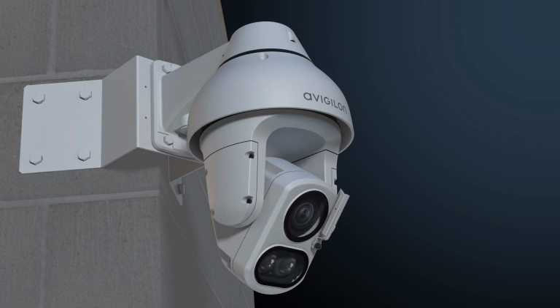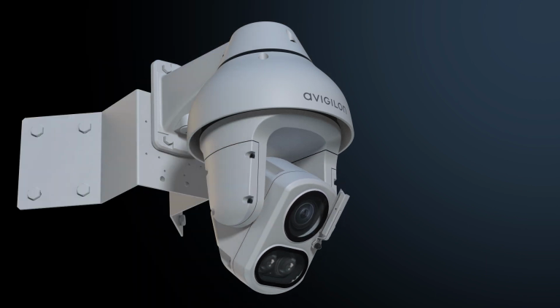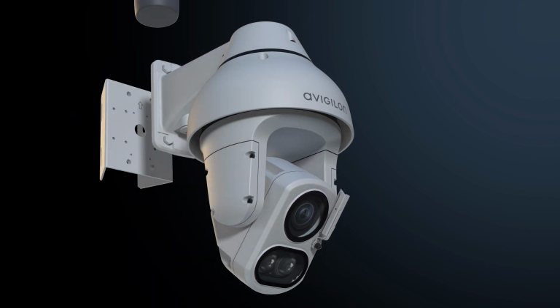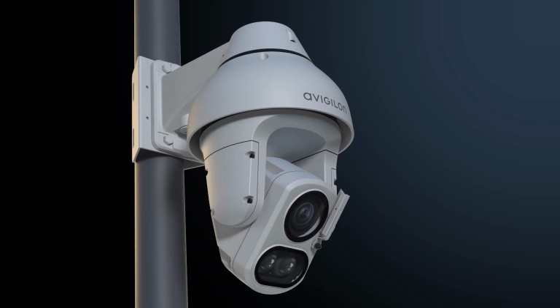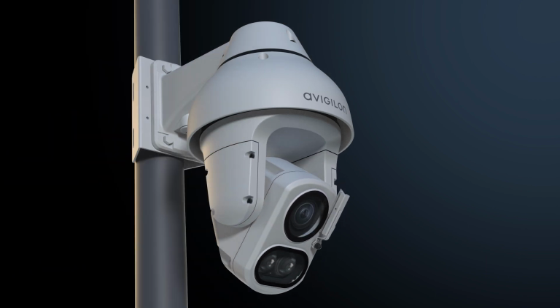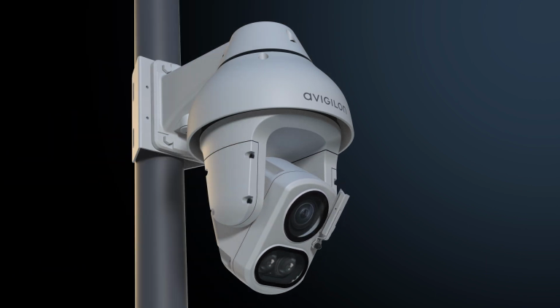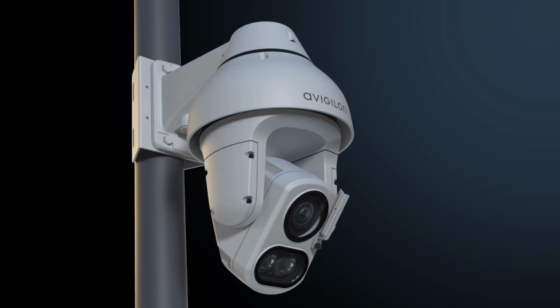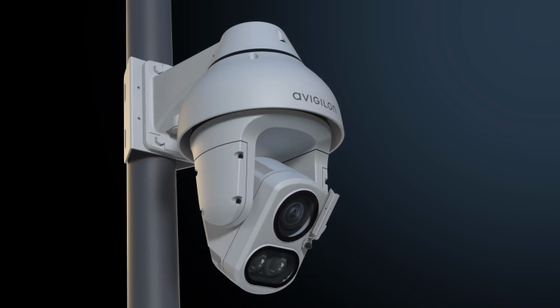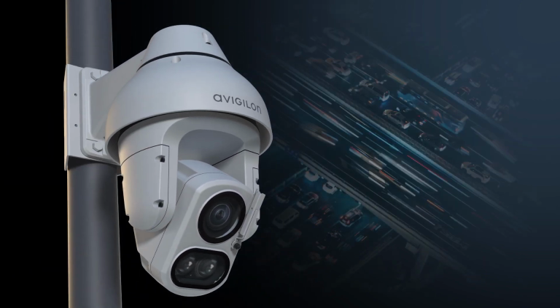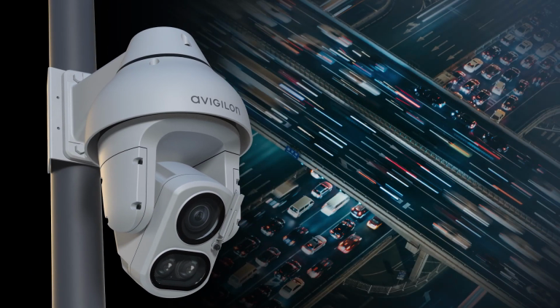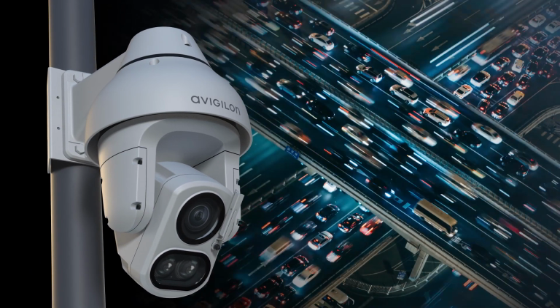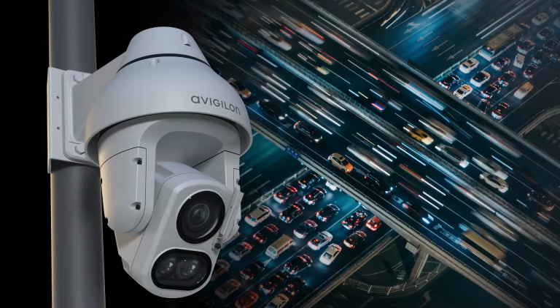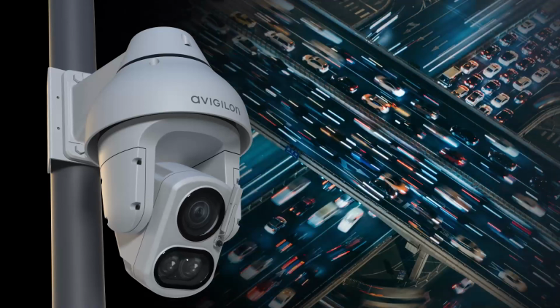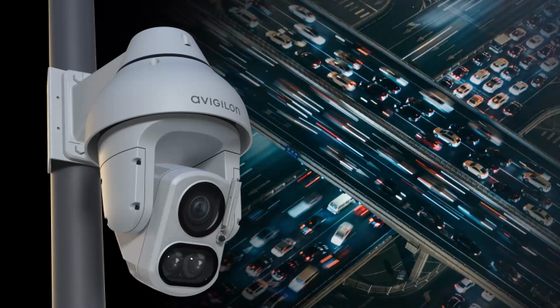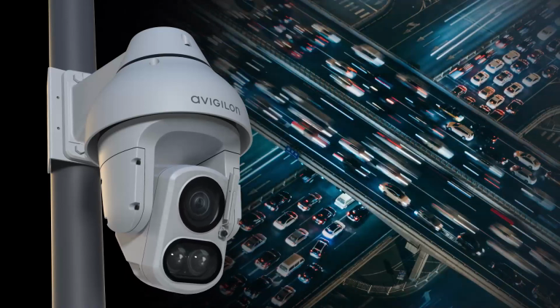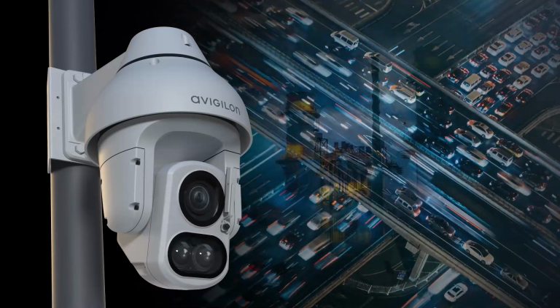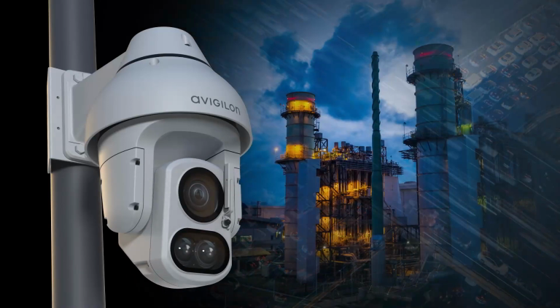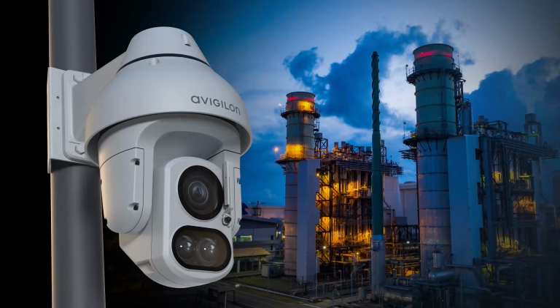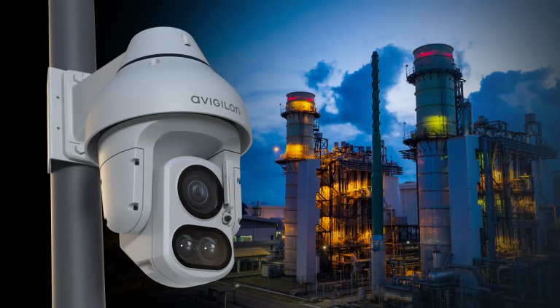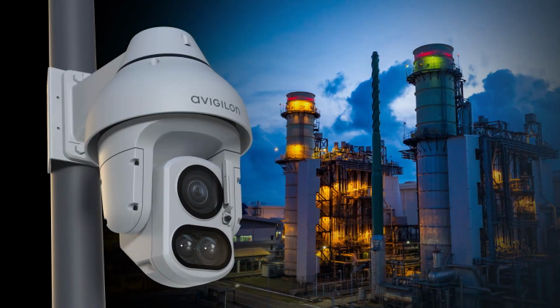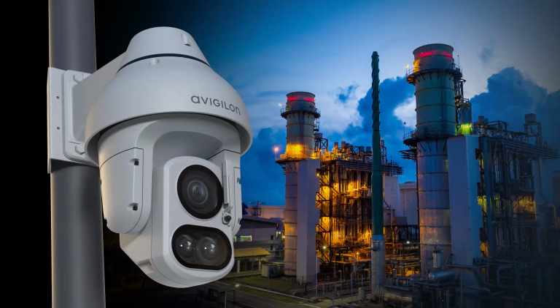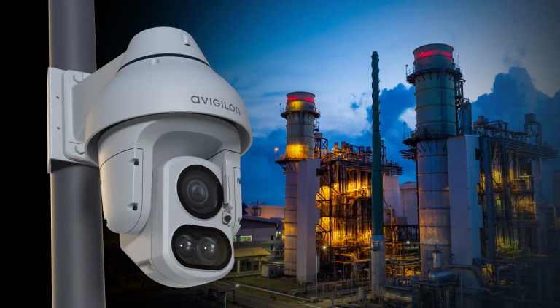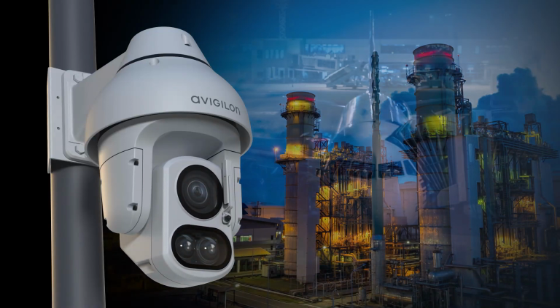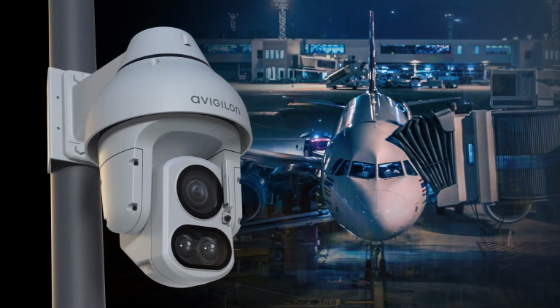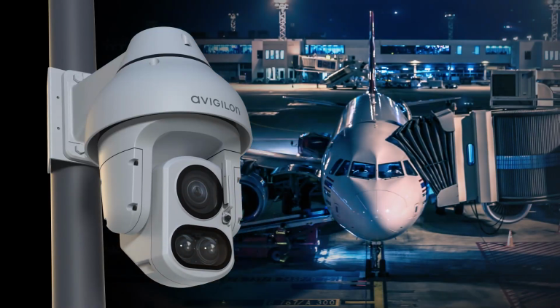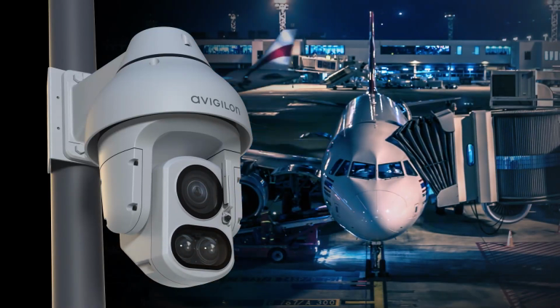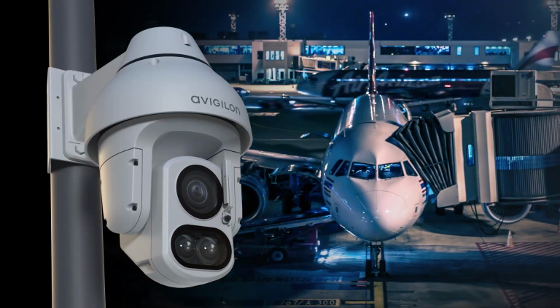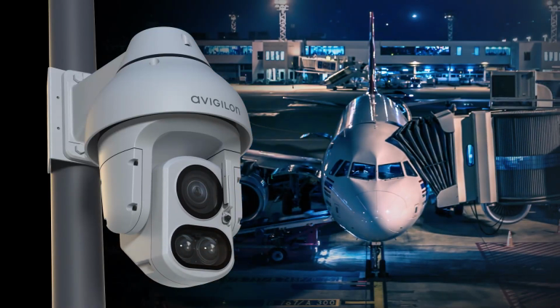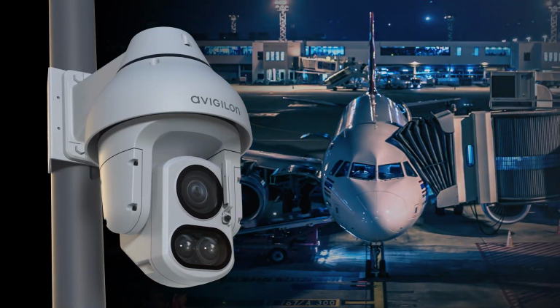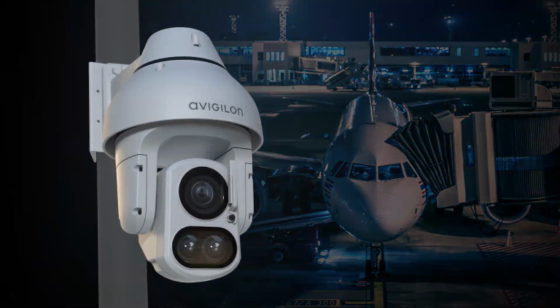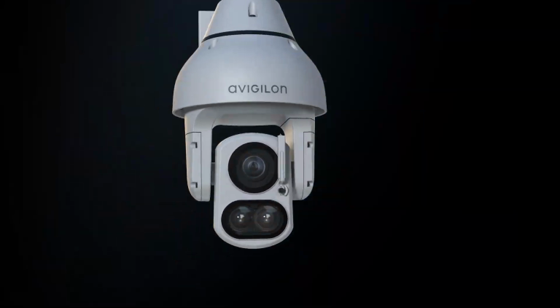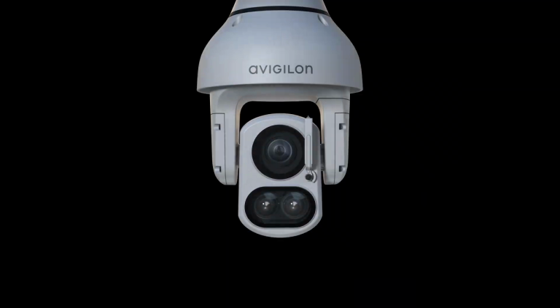This is the power of the H5A IR PTZ. No matter where you are, you can see more in the dark.